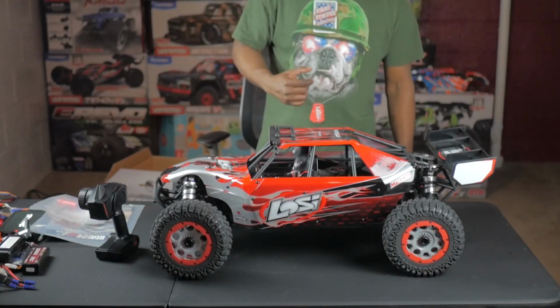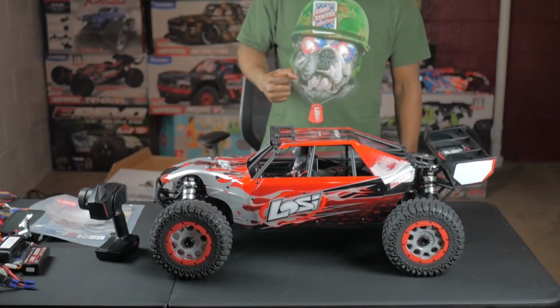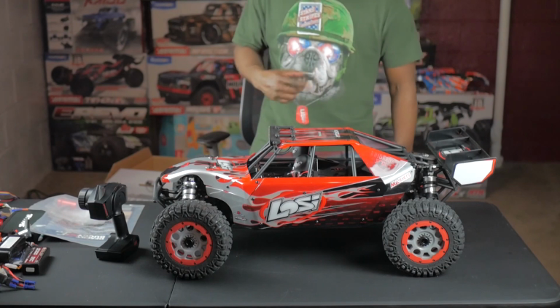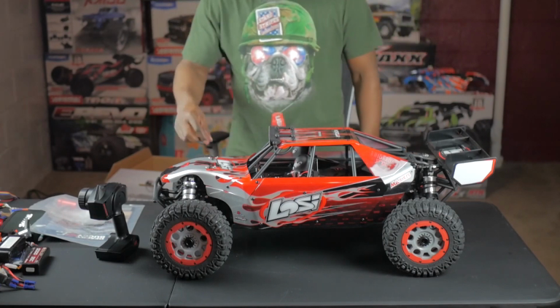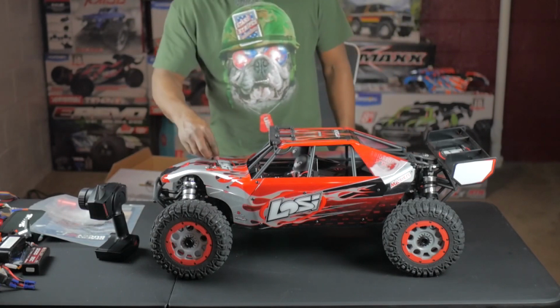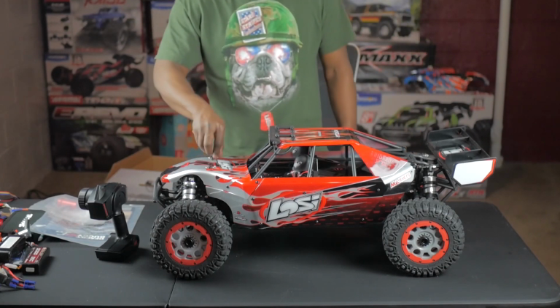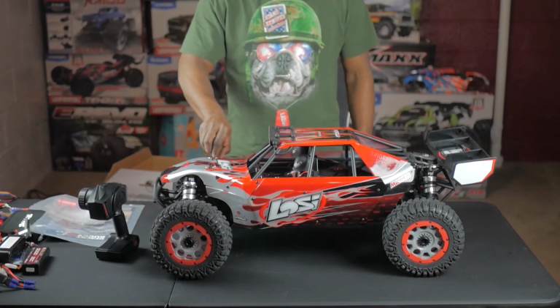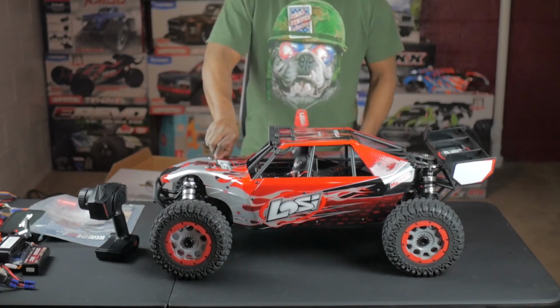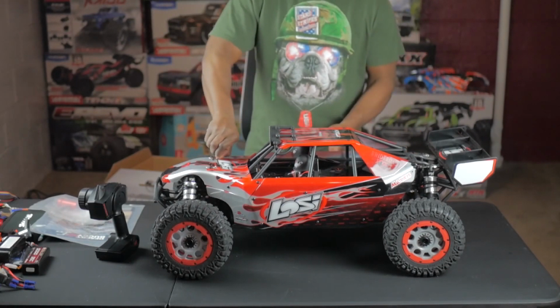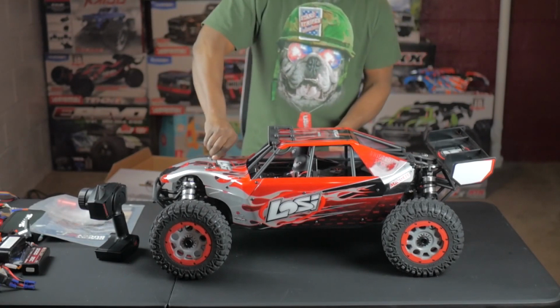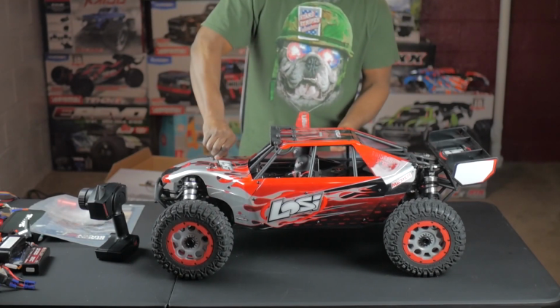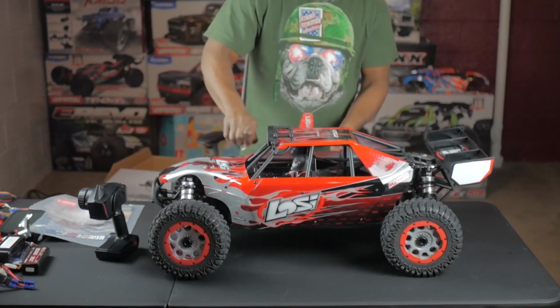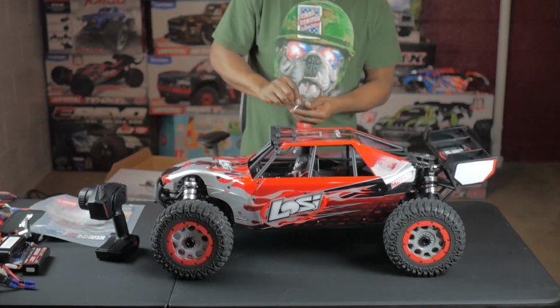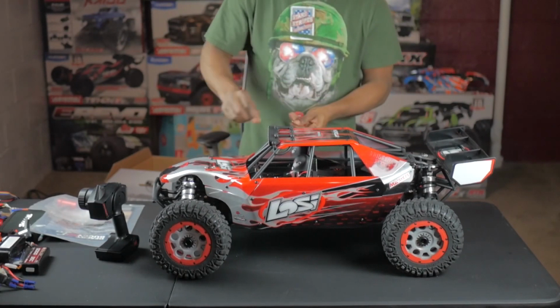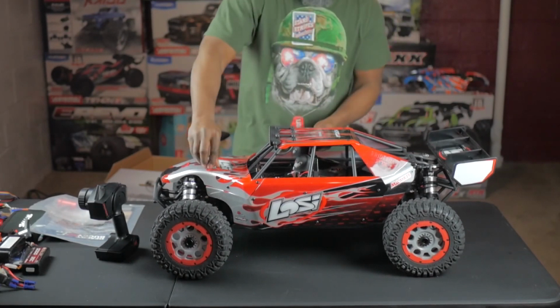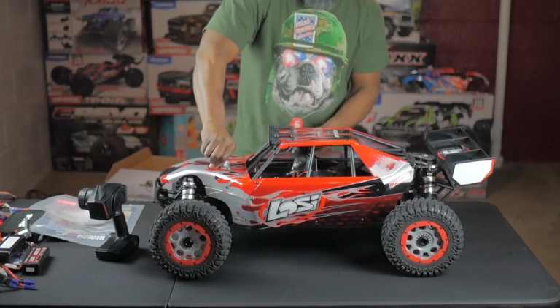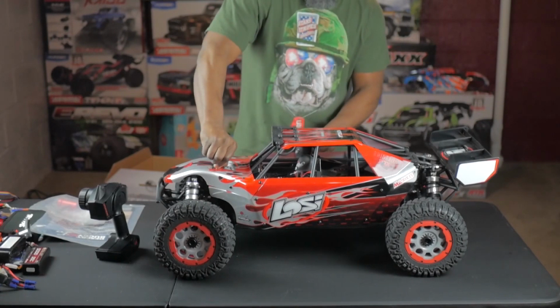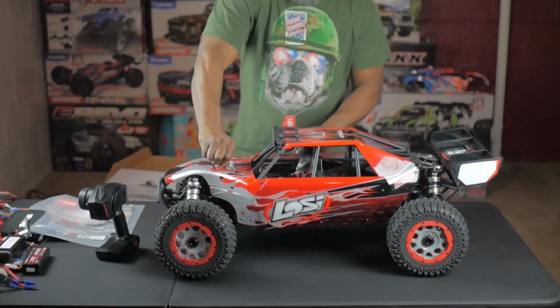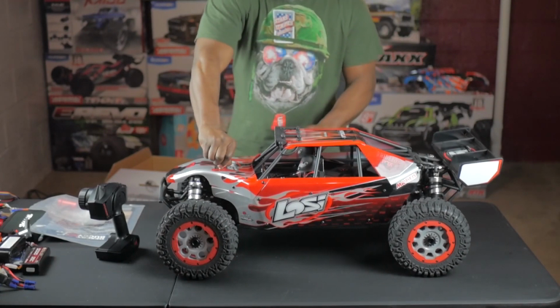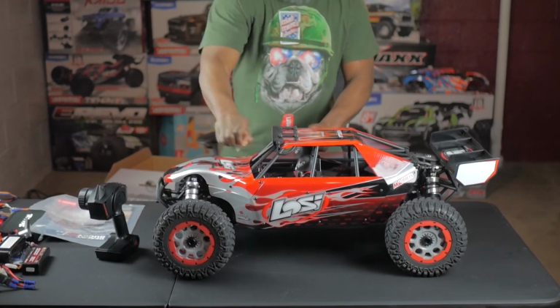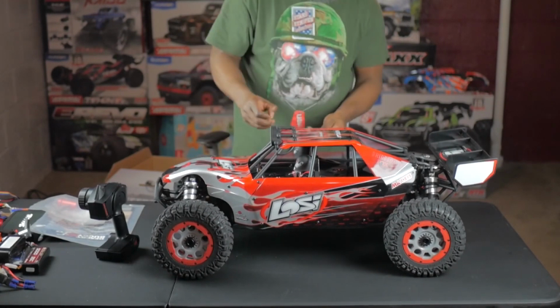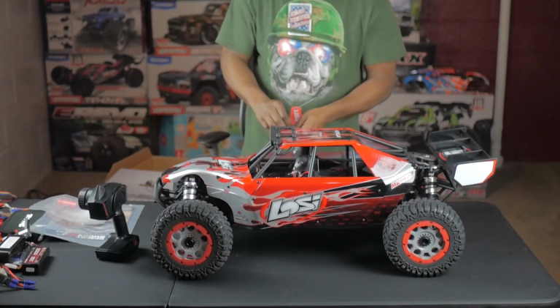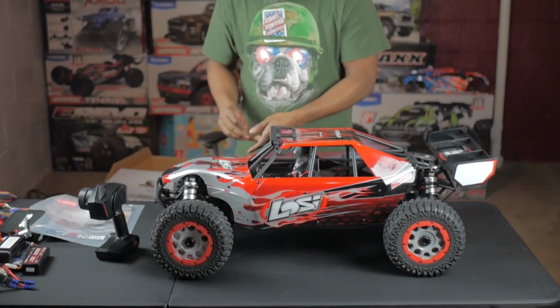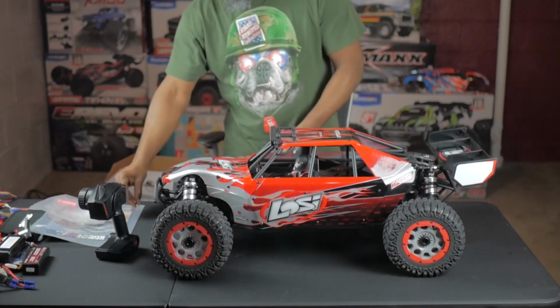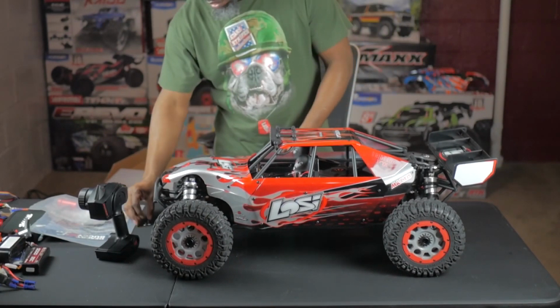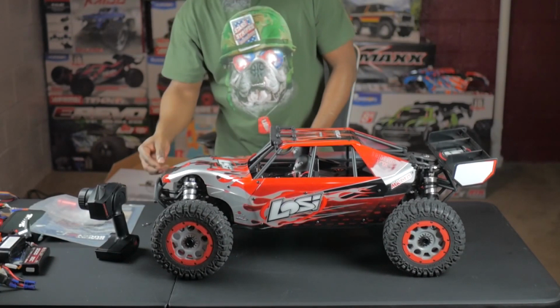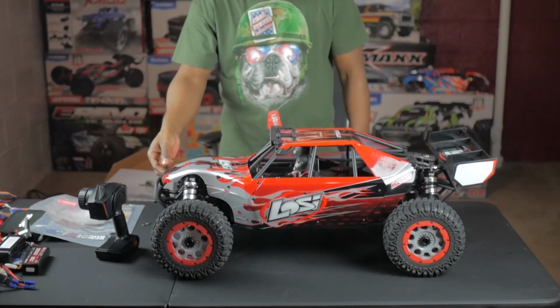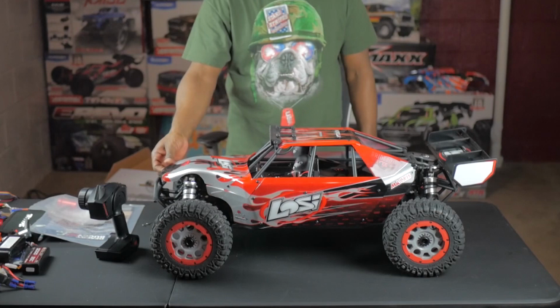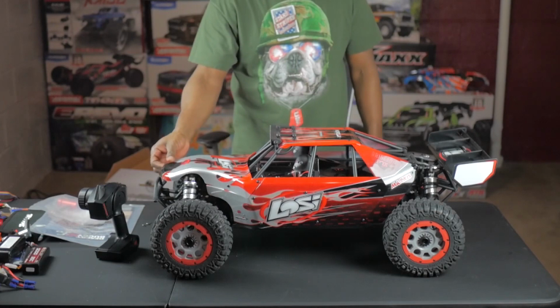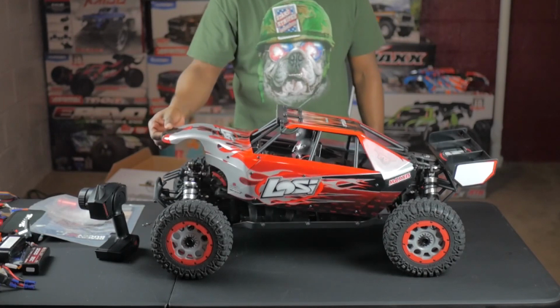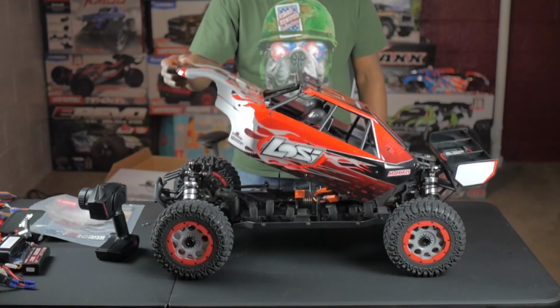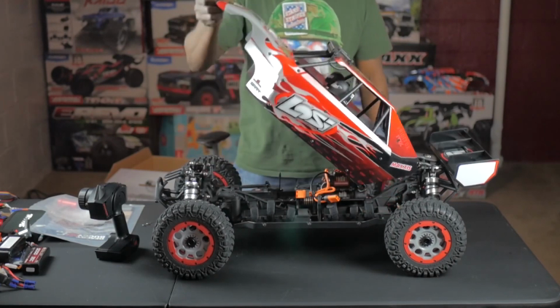So this body only has two clips in the front — this one and this one — and then you lift up on the body and the body lifts up.